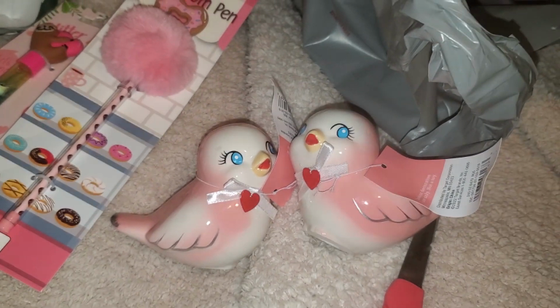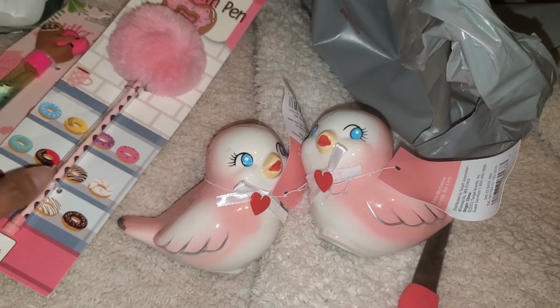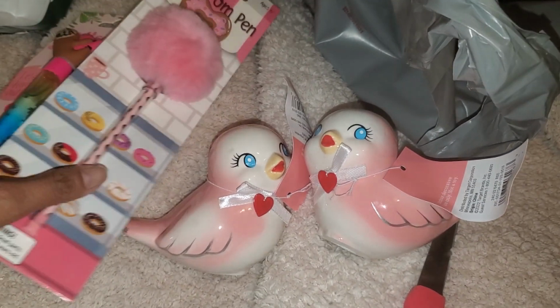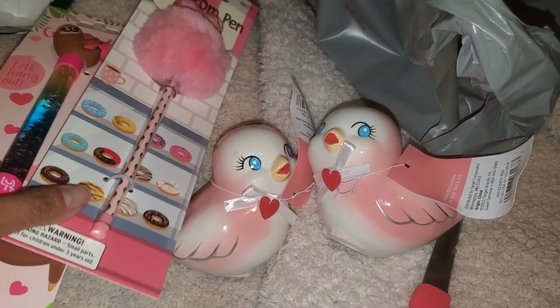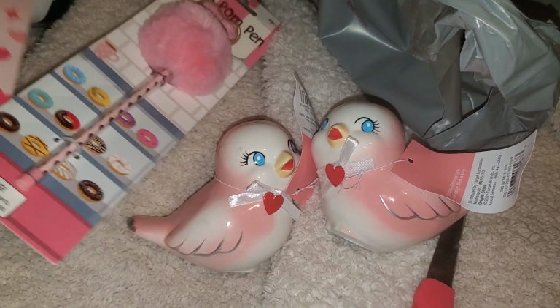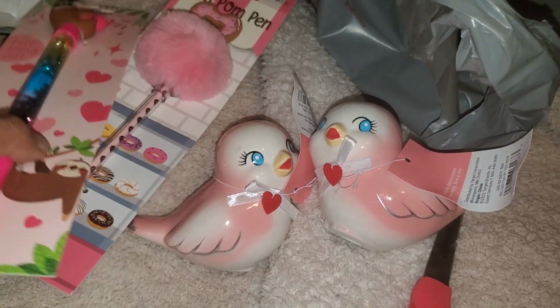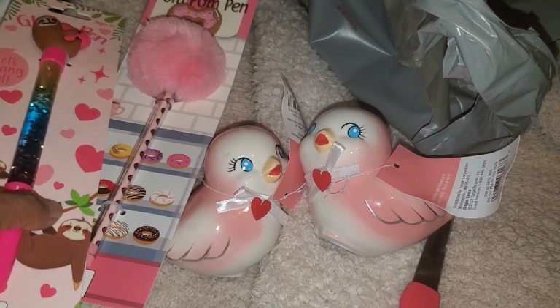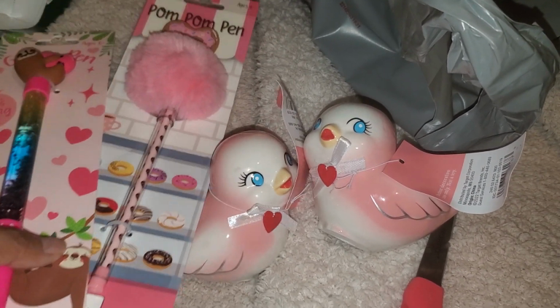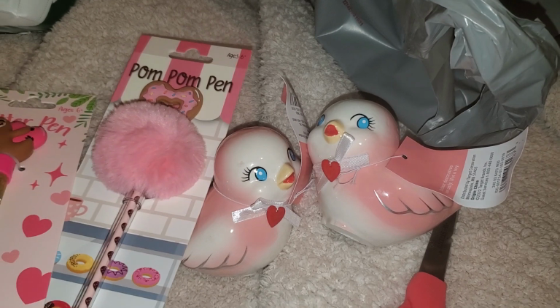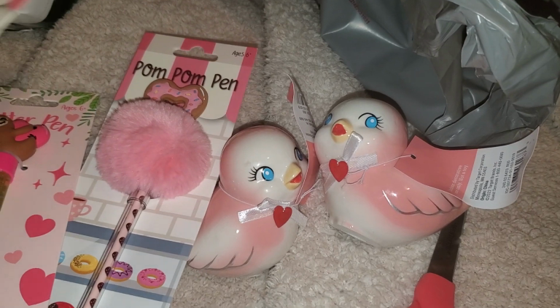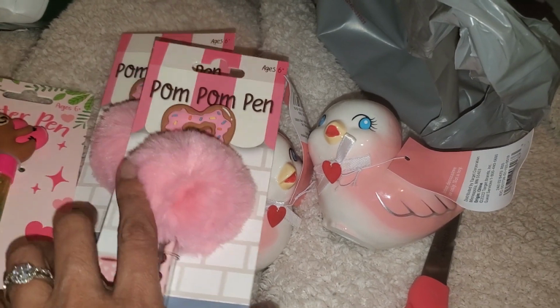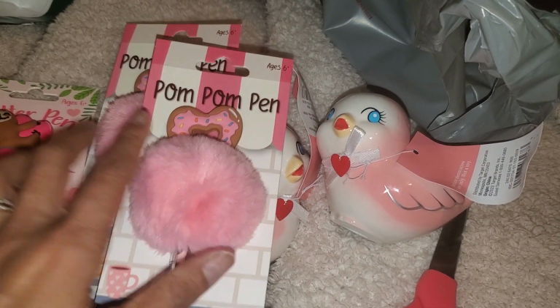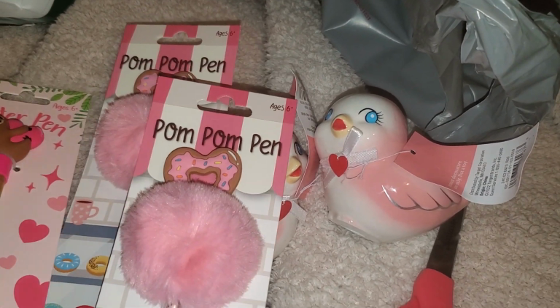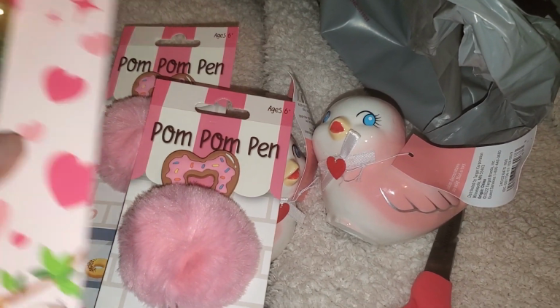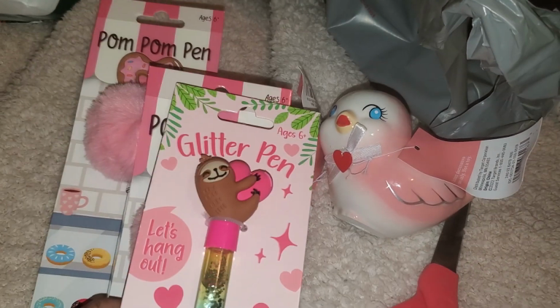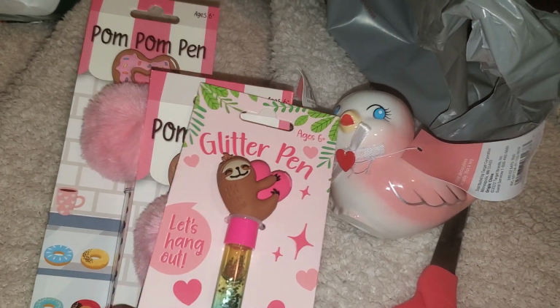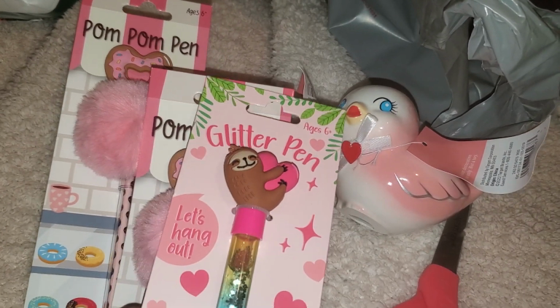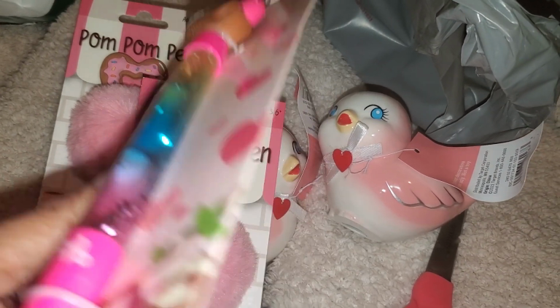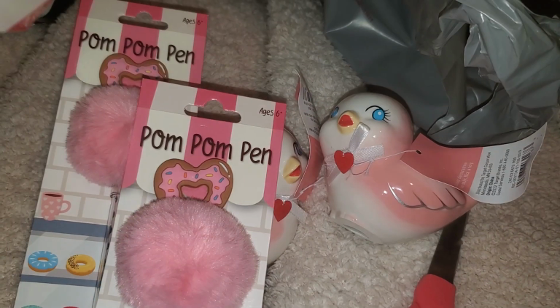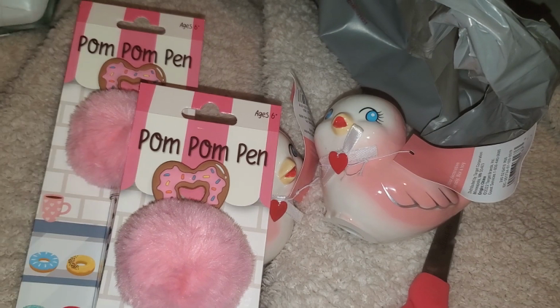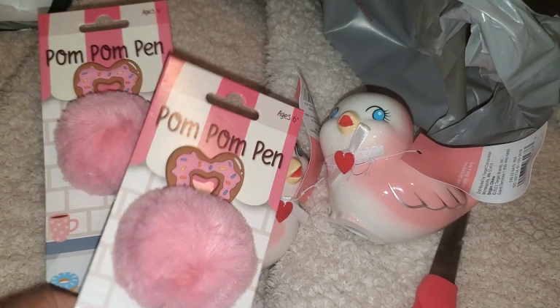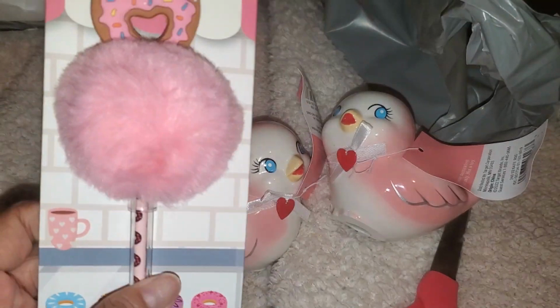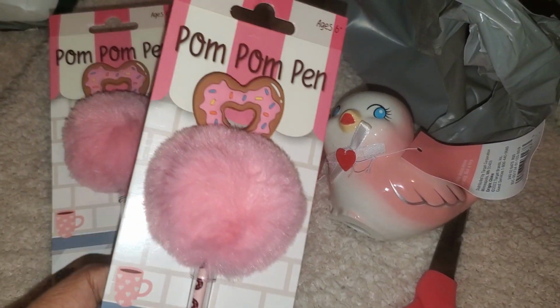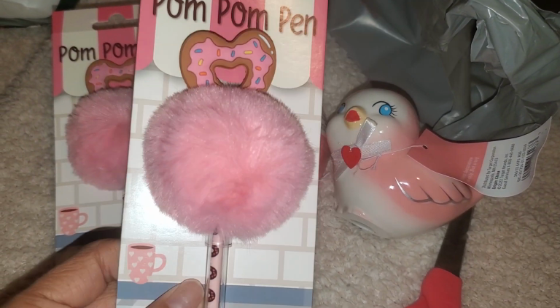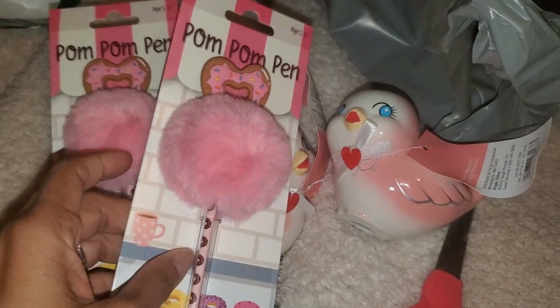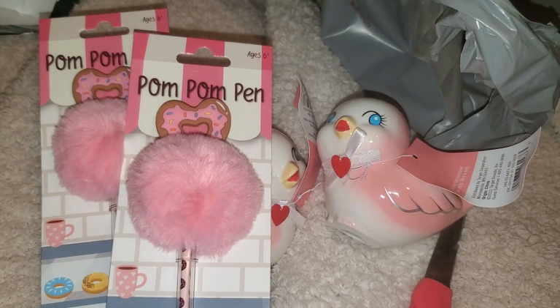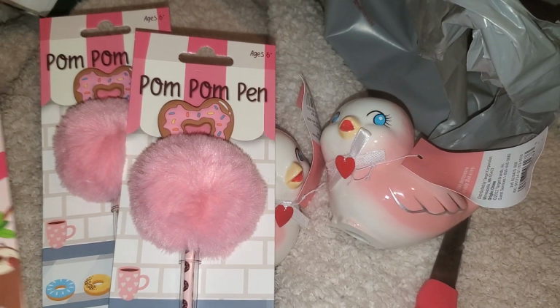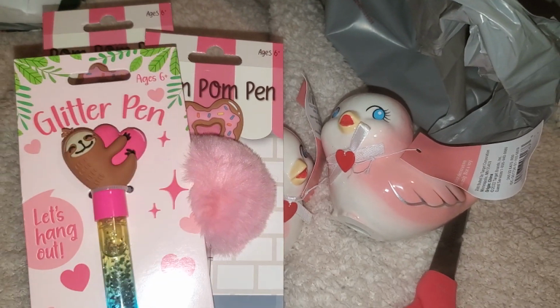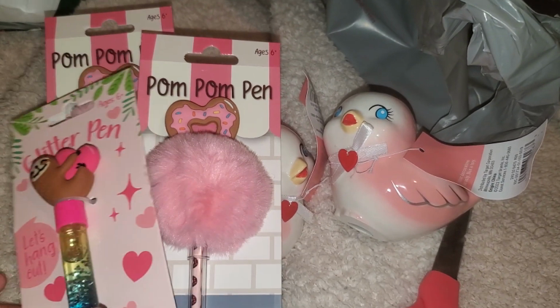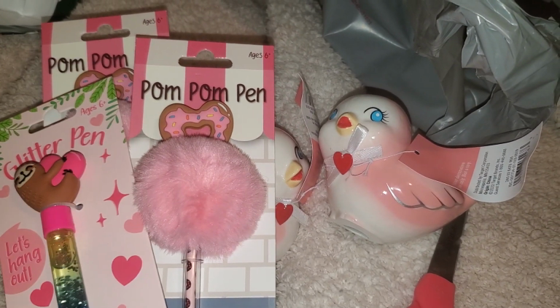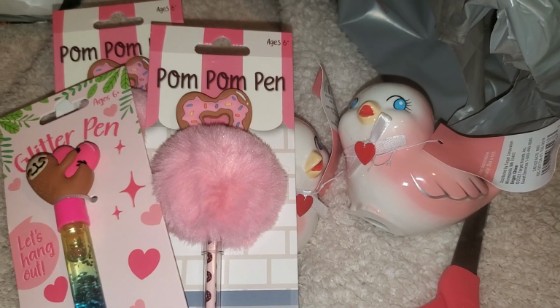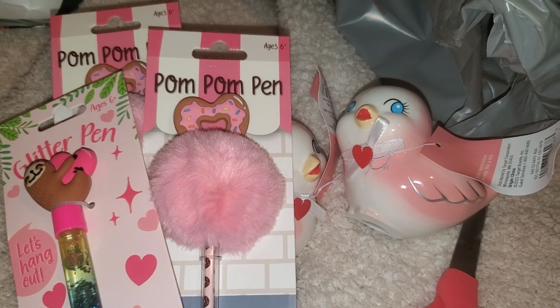That's it, you guys — just the pins. I did buy two of the pom-pom ones and one of the glitter pins because I wanted a pom-pom pin for myself. Just a tiny little haul I wanted to share with you guys.